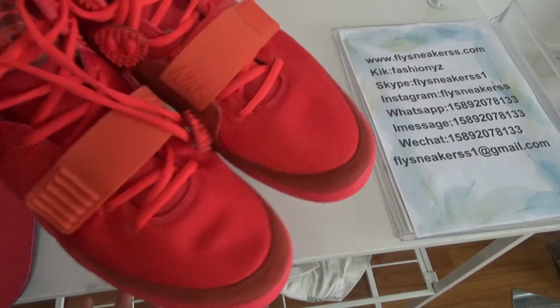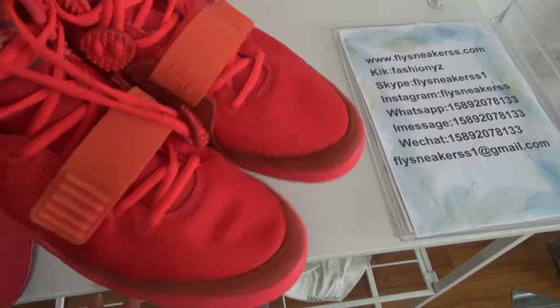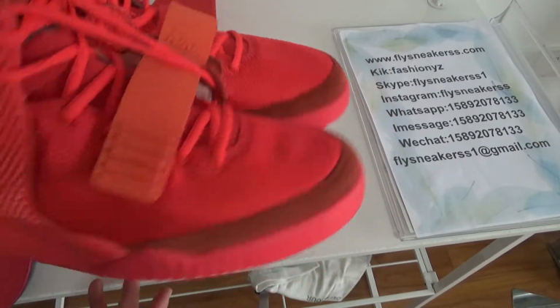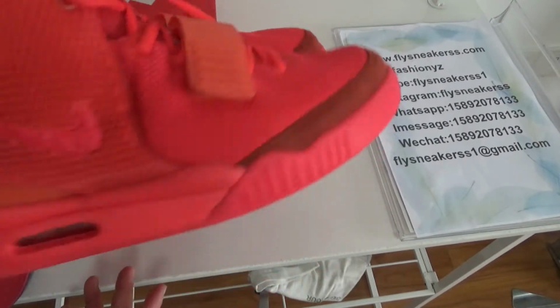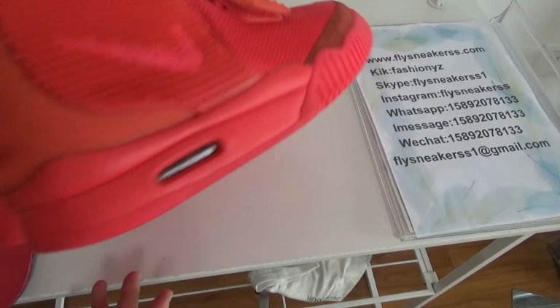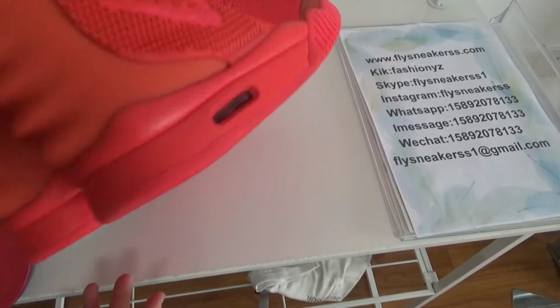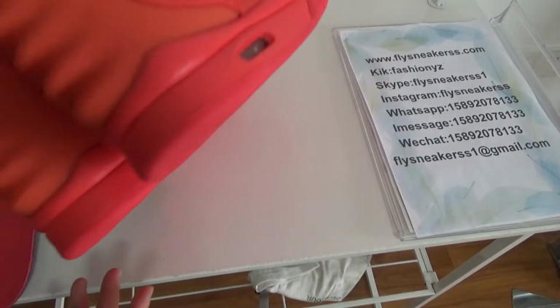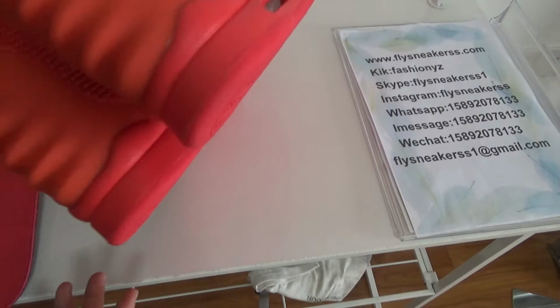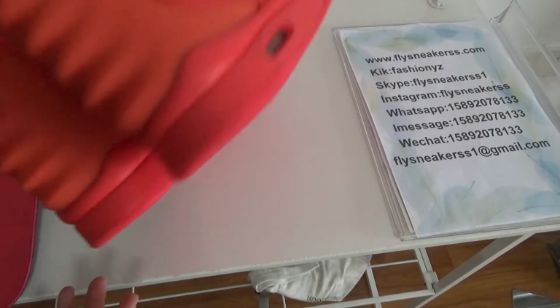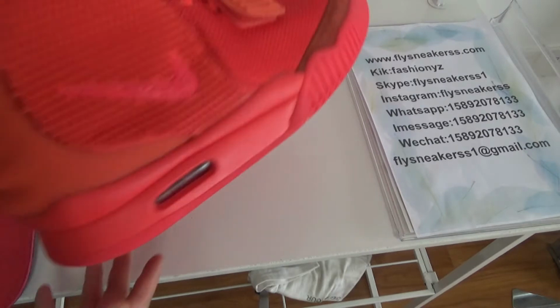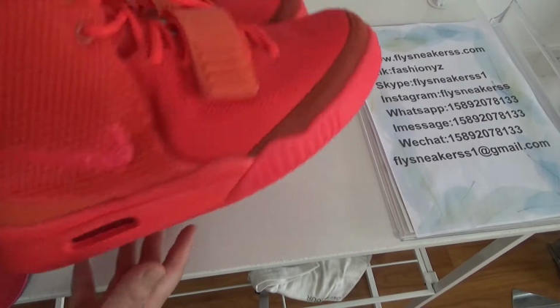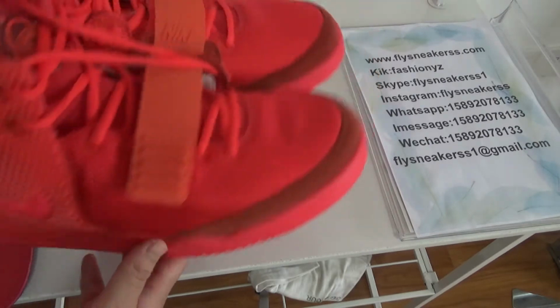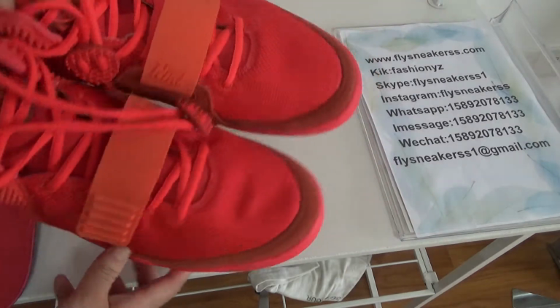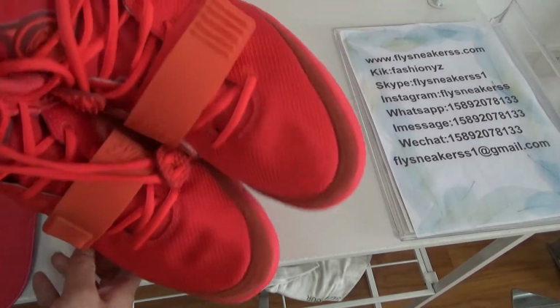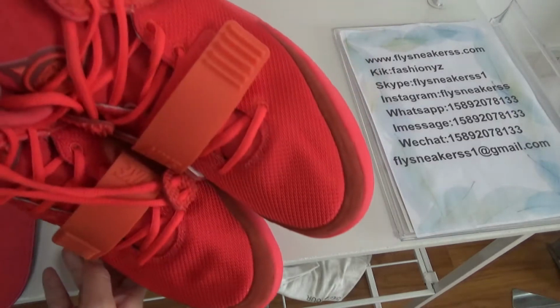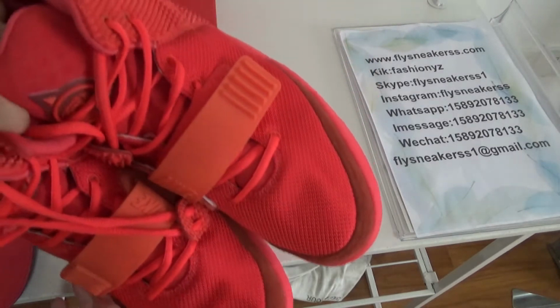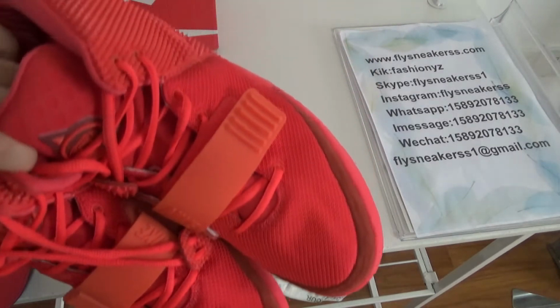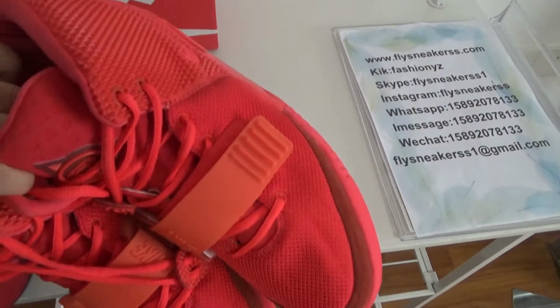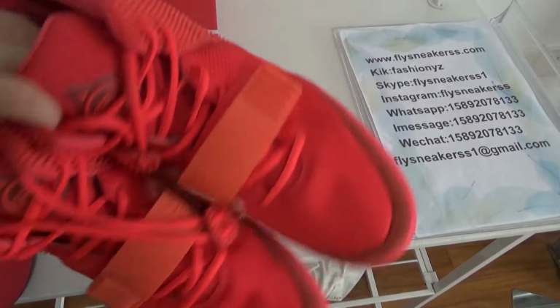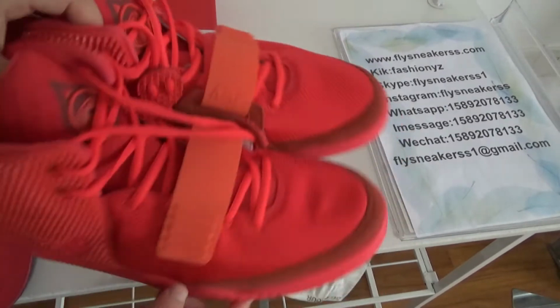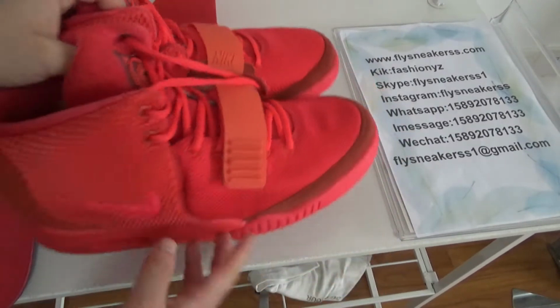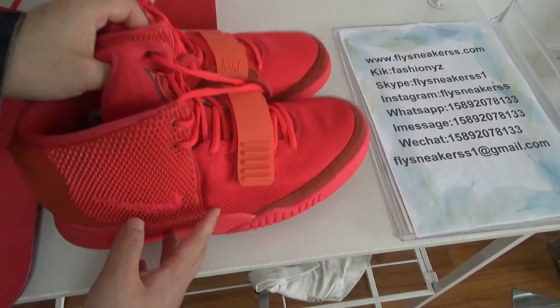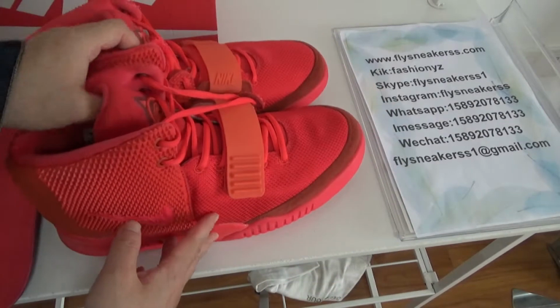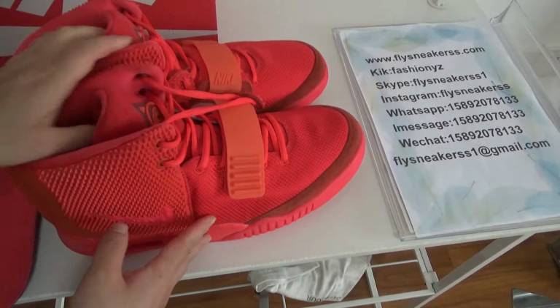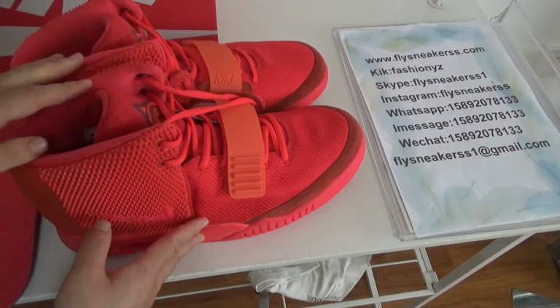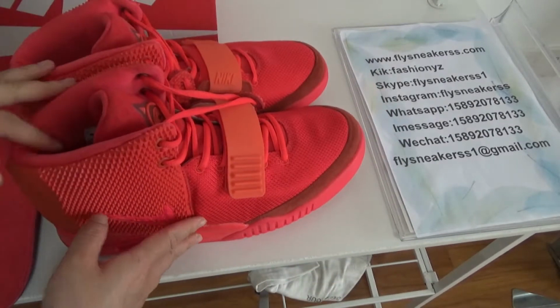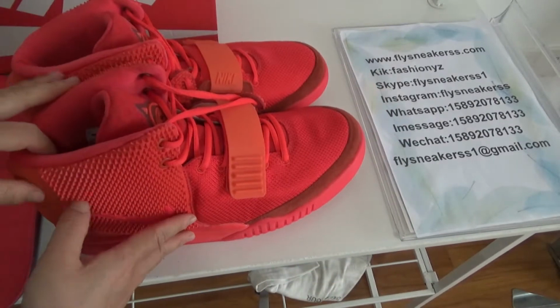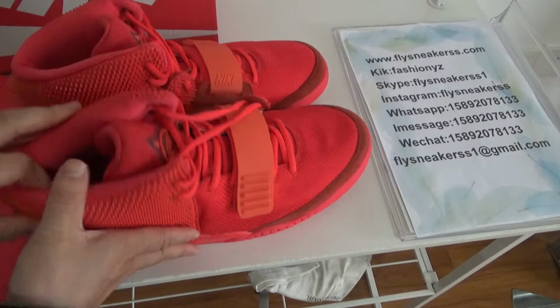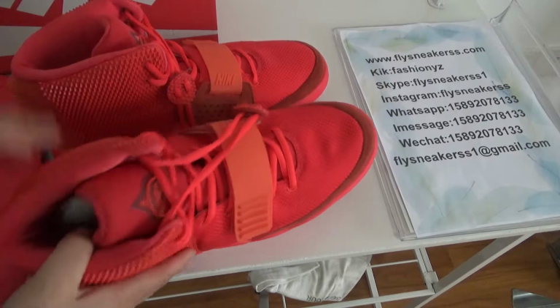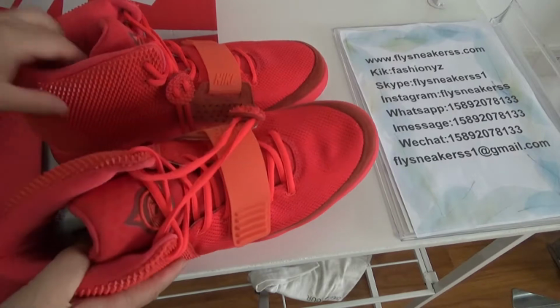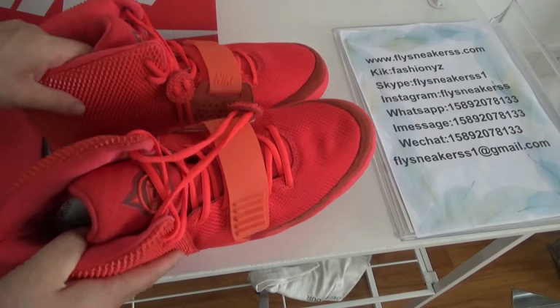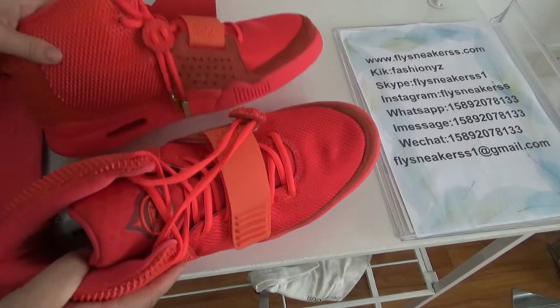You can see this pair of shoes is very dope and very standout. The quality is very perfect.